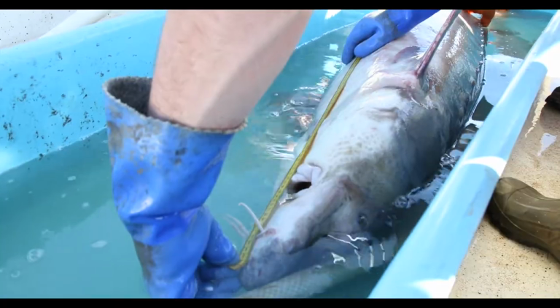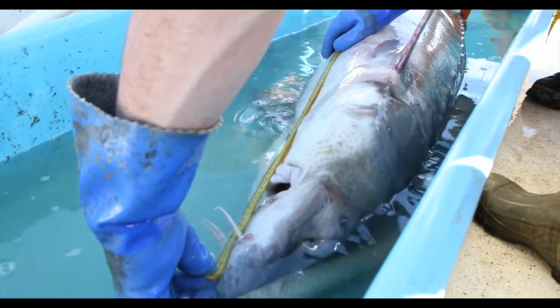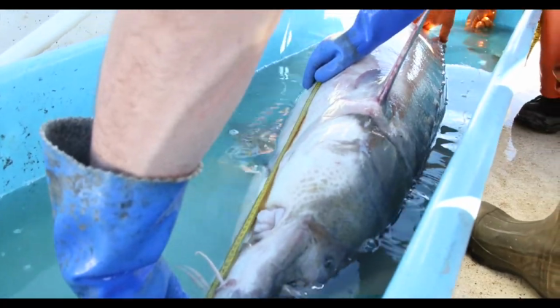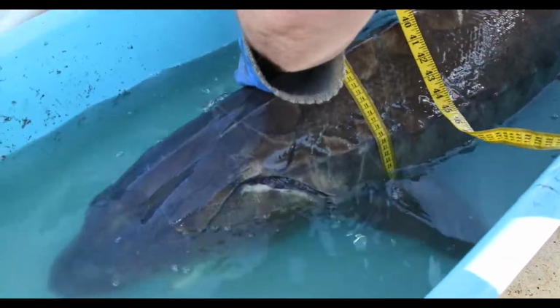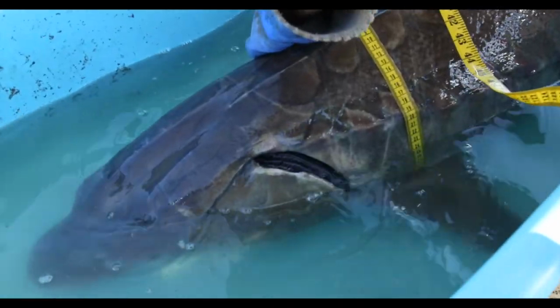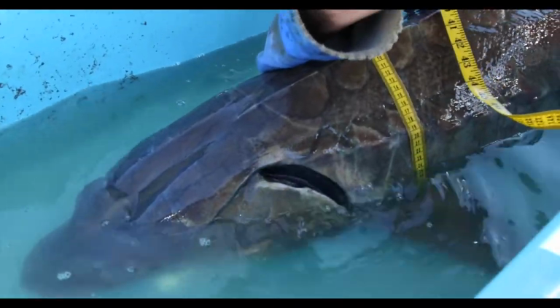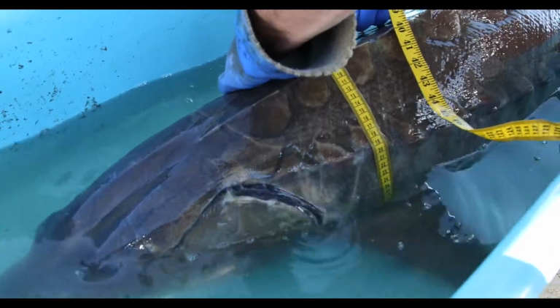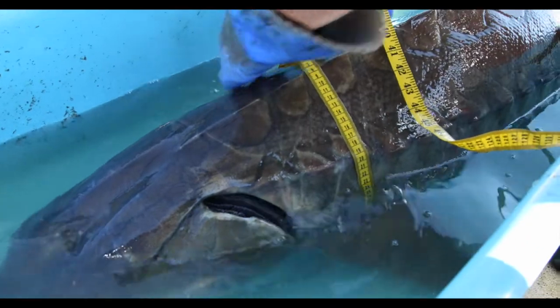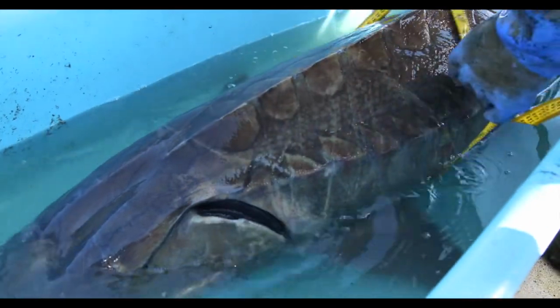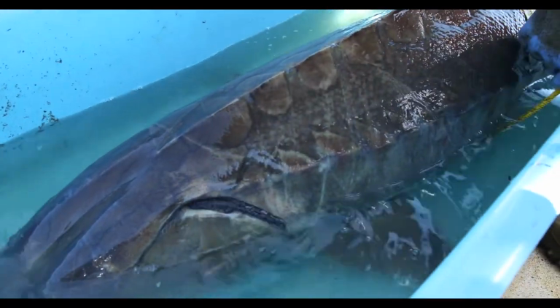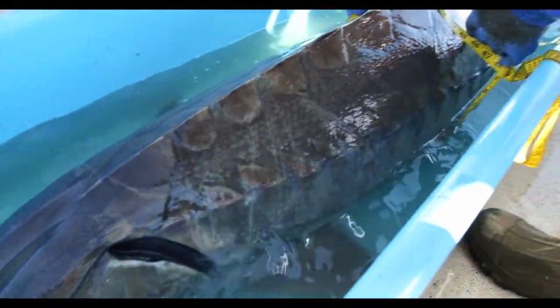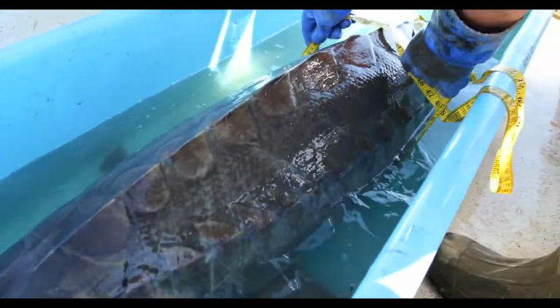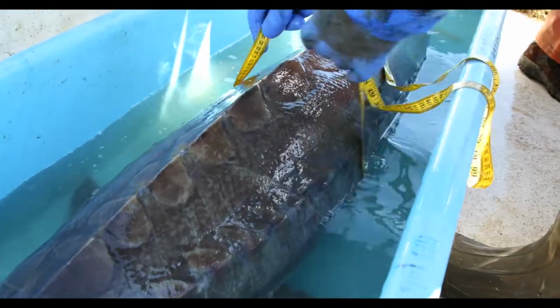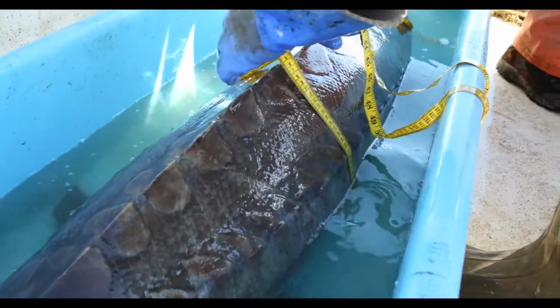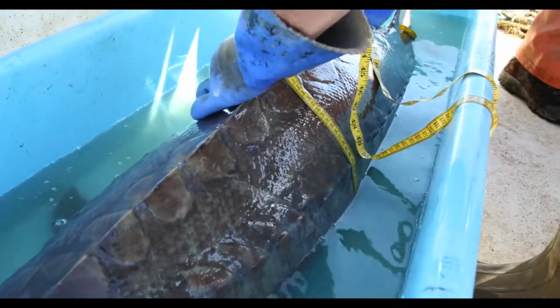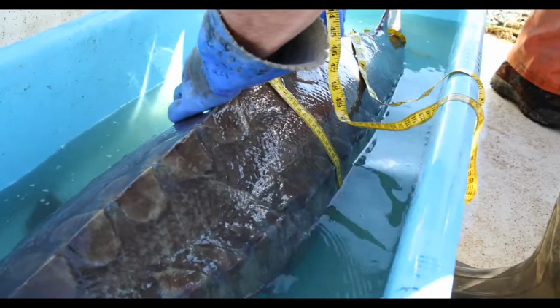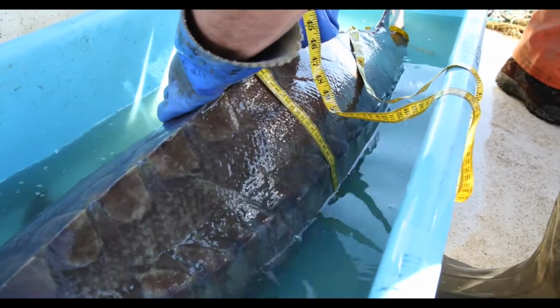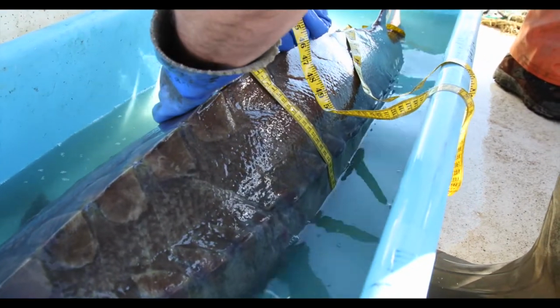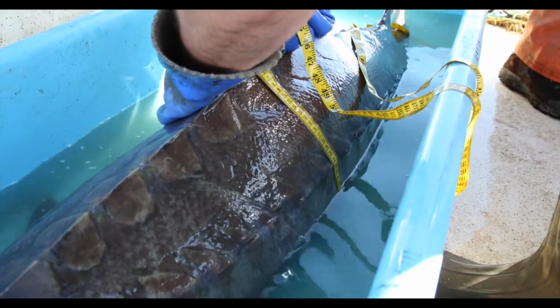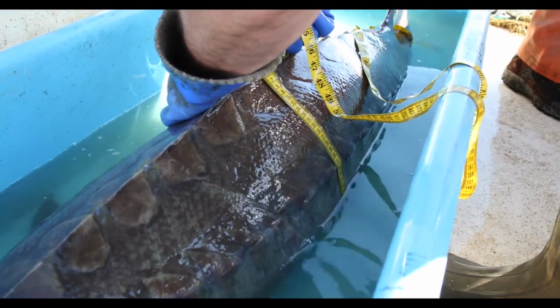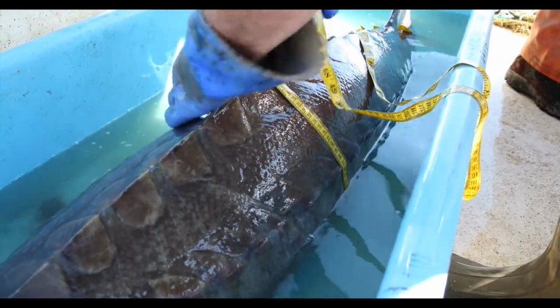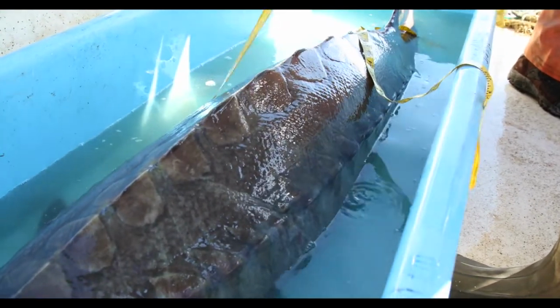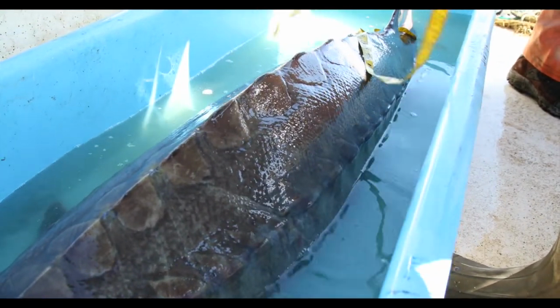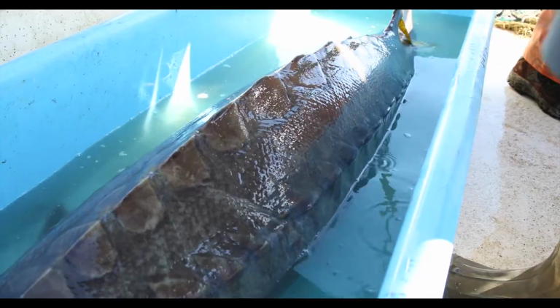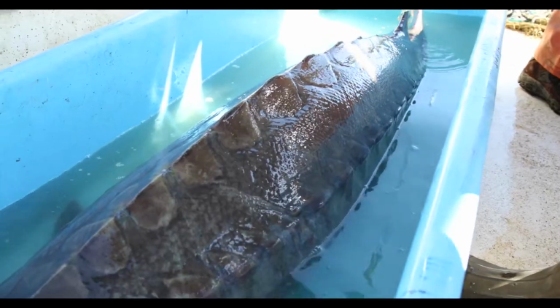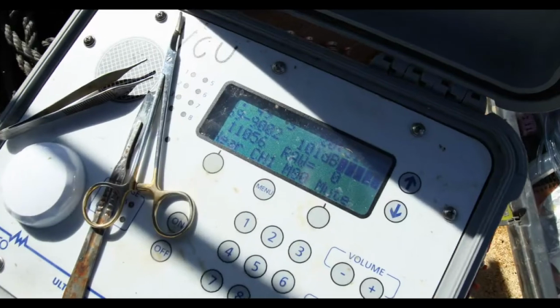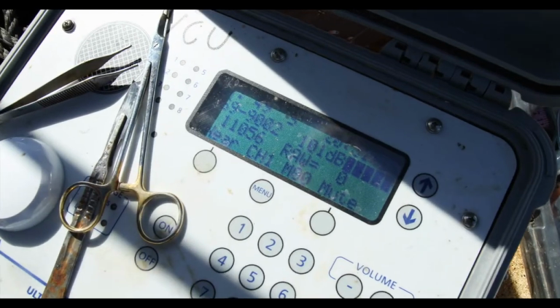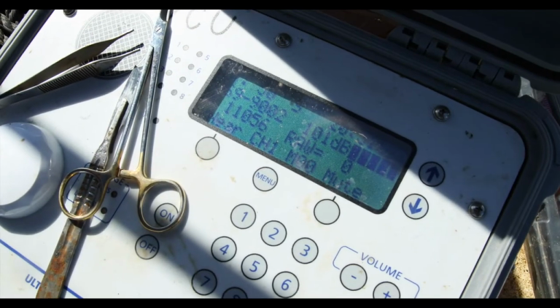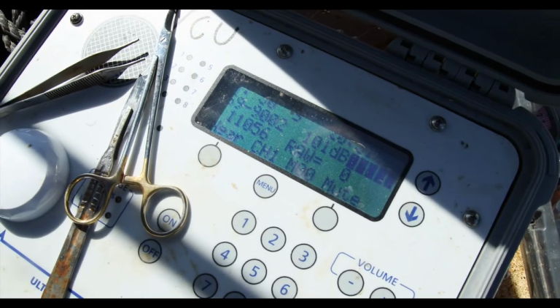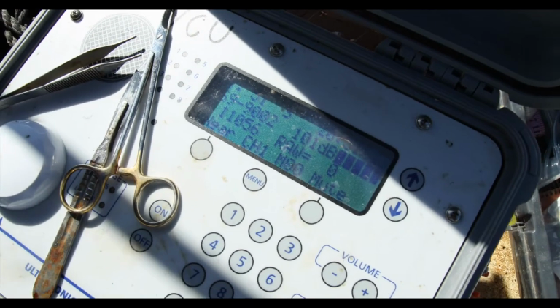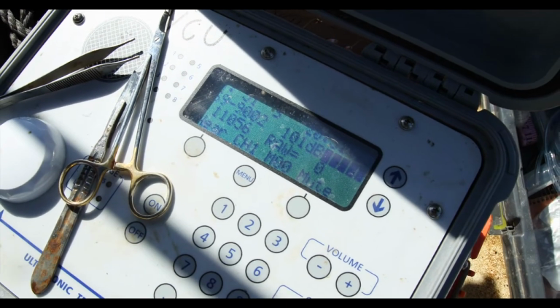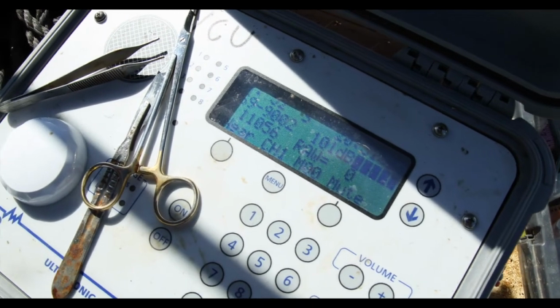176. So the fork length is 79. And roughly the greatest girth is 91. So that's going to be his tag for at least 10 years.